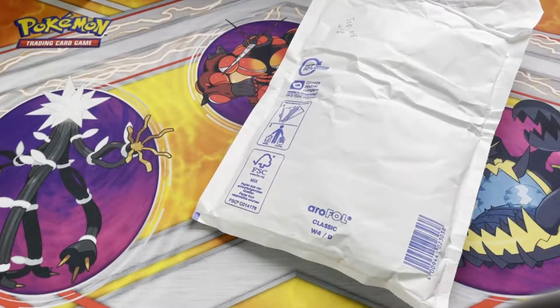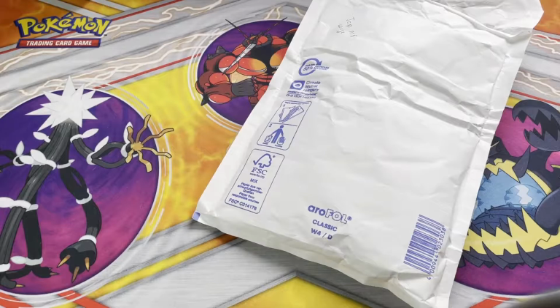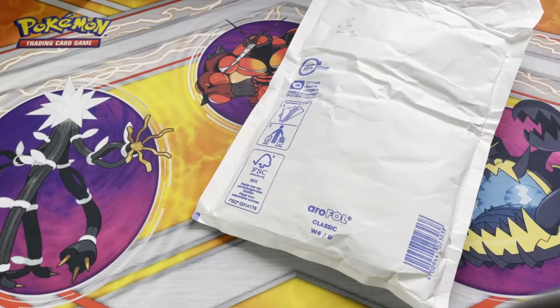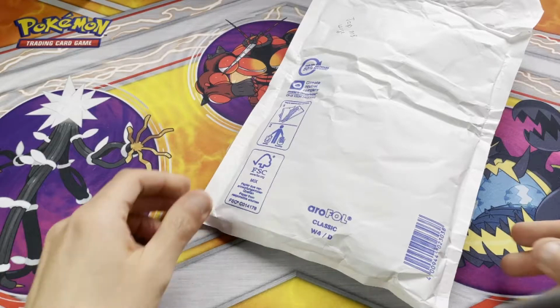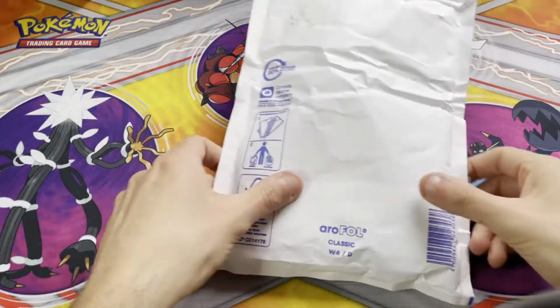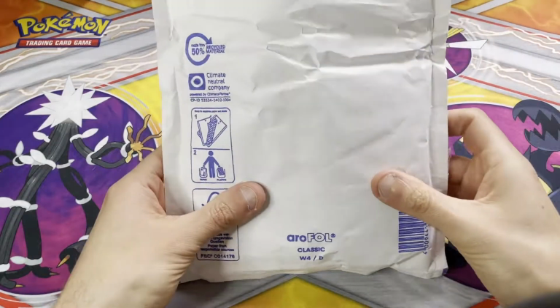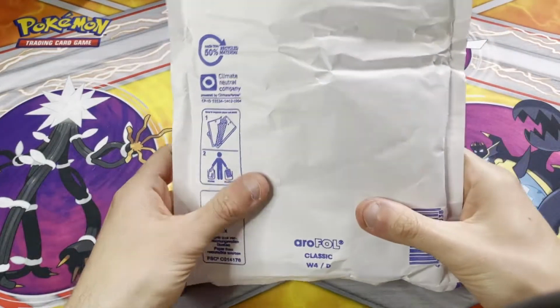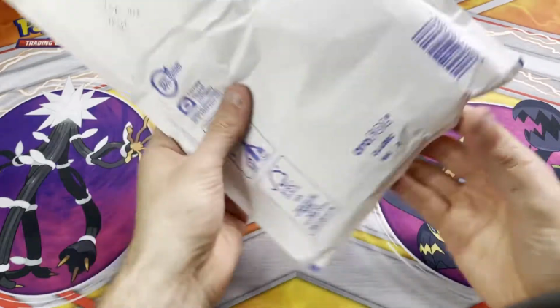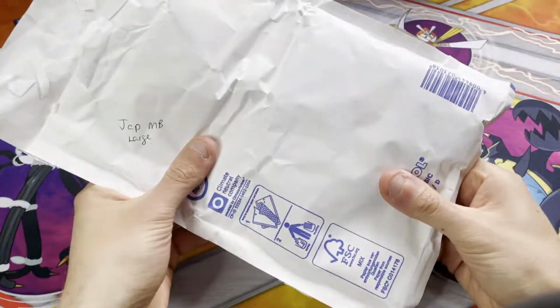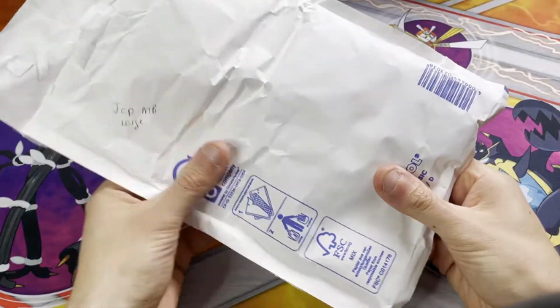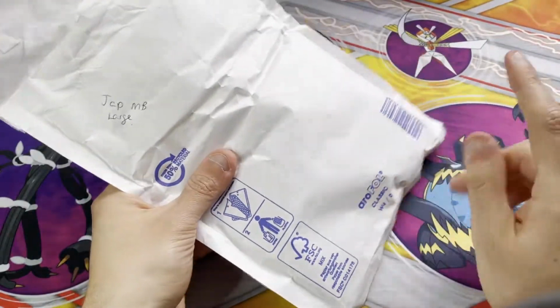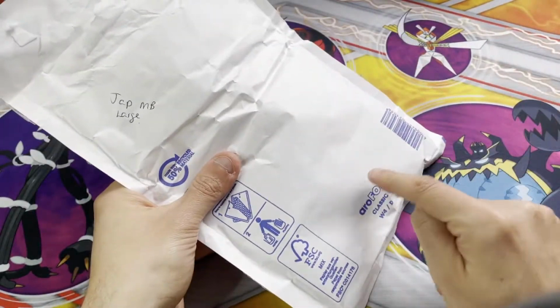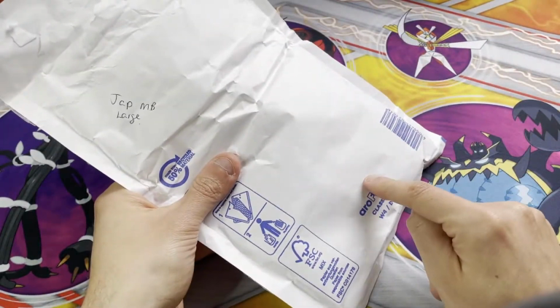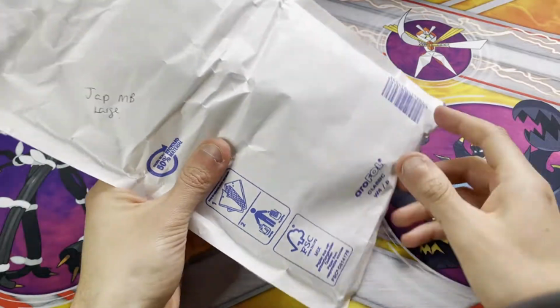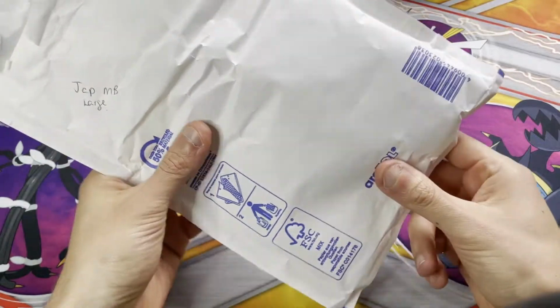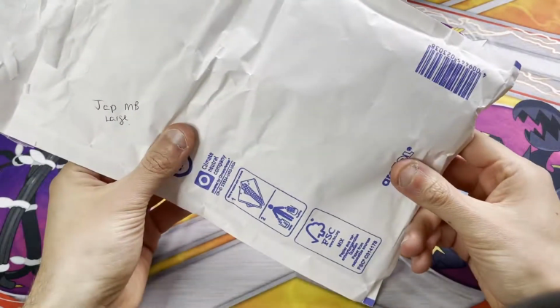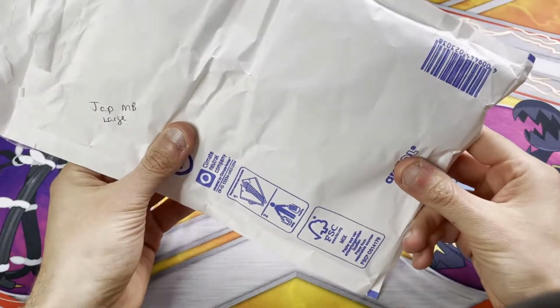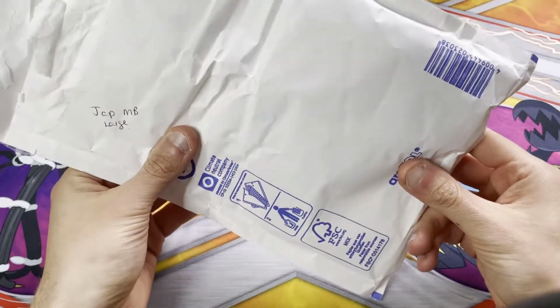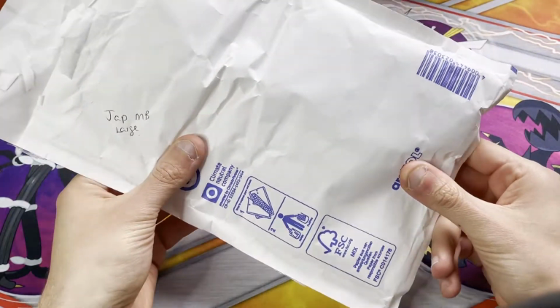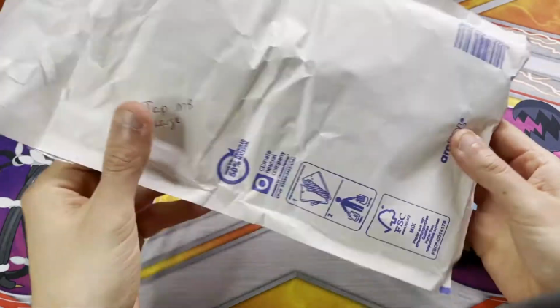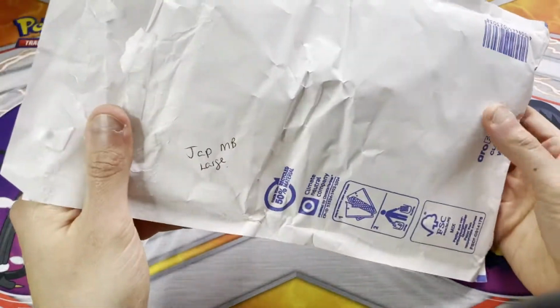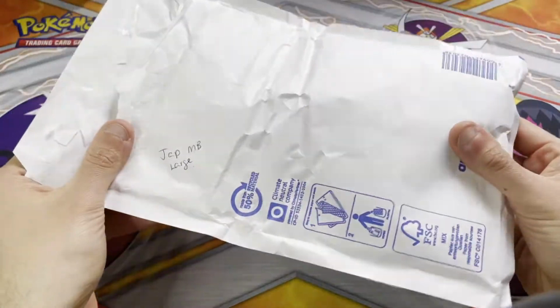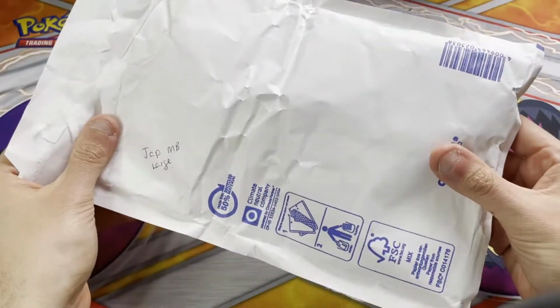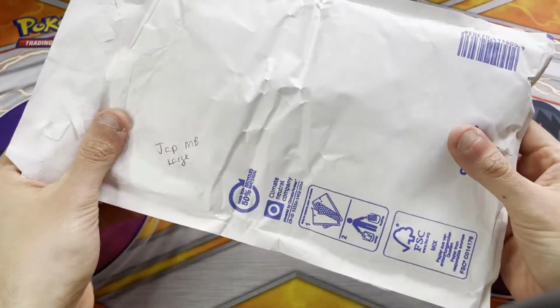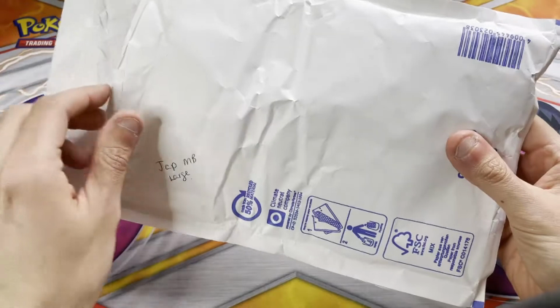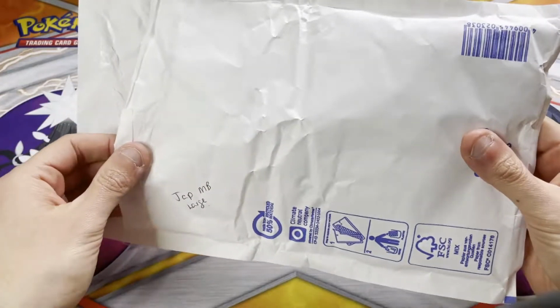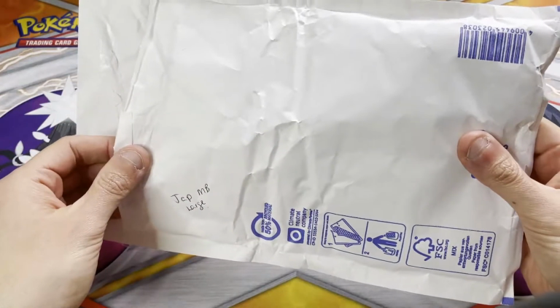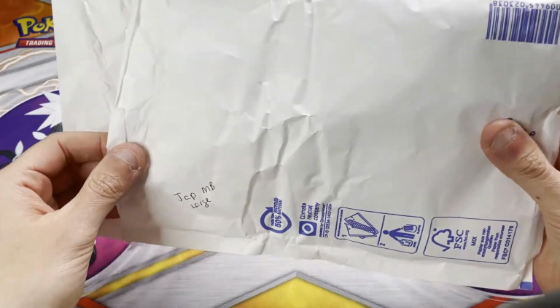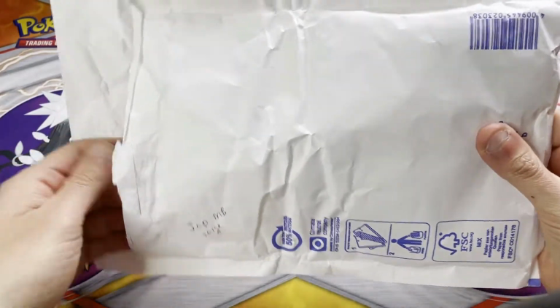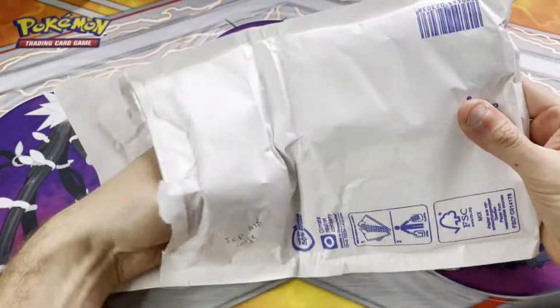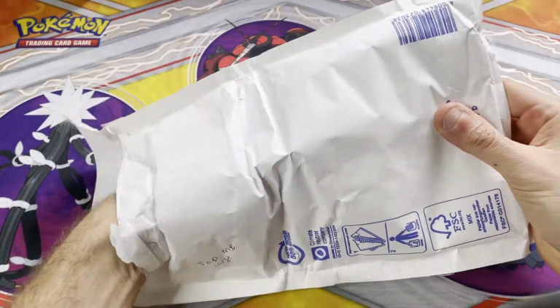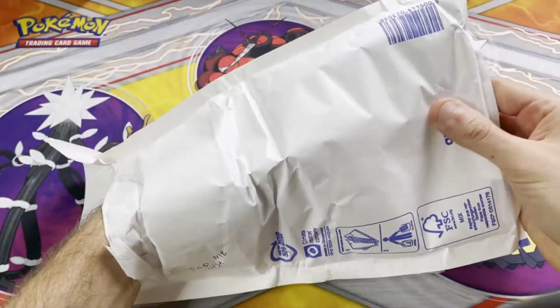Konnichiwa and arigatou gozaimasu for watching this video. I have here a £15 Japanese Pokémon booster box — well, it's come in a bag so it's not really a box — and we are going to open it up and see what is inside.